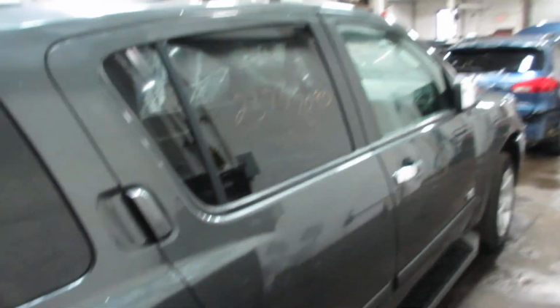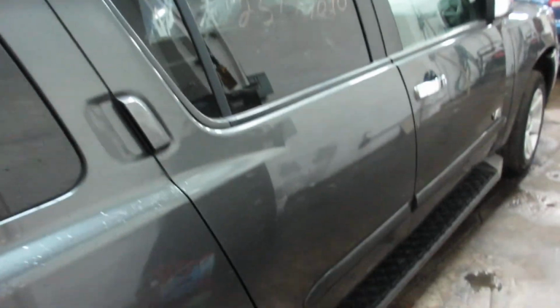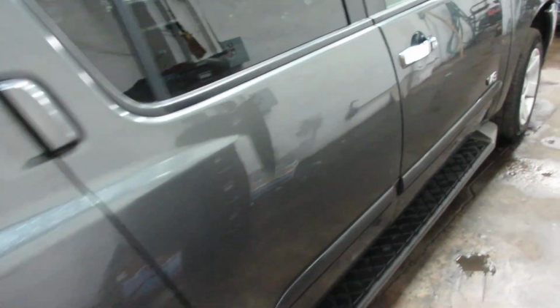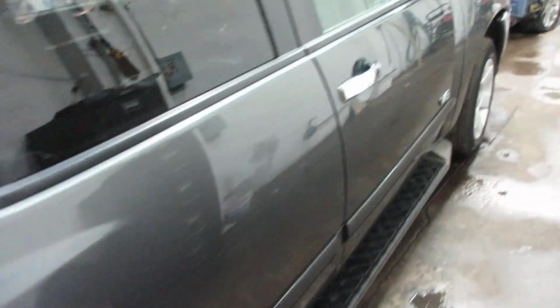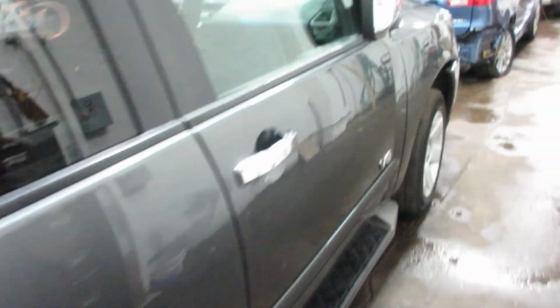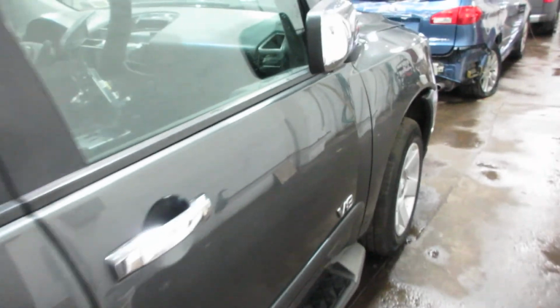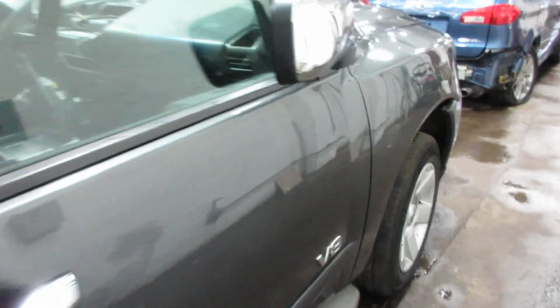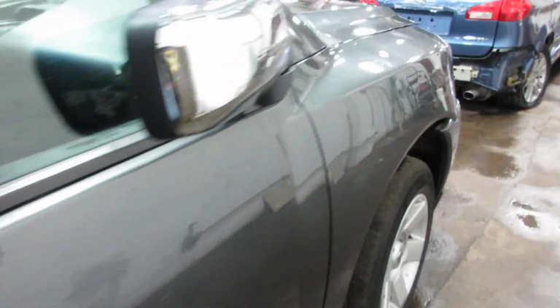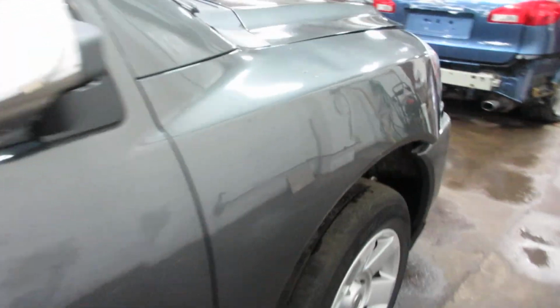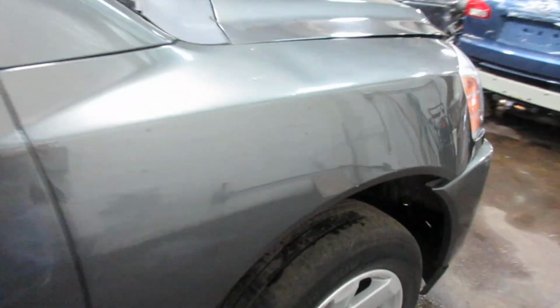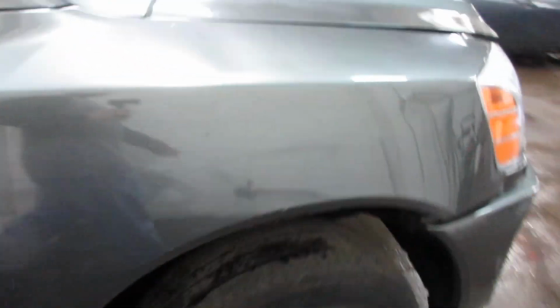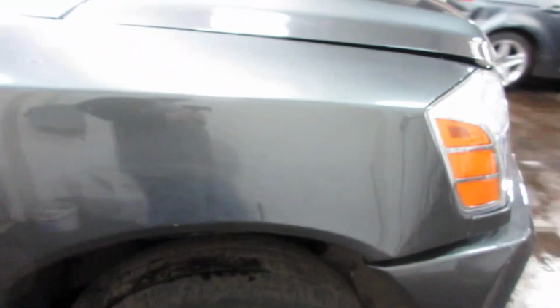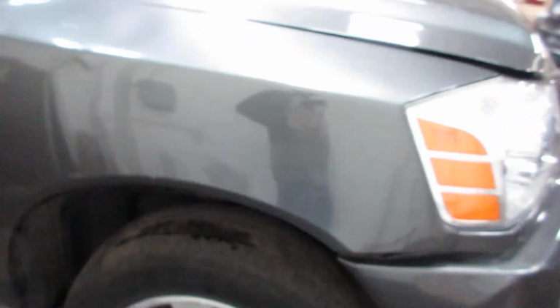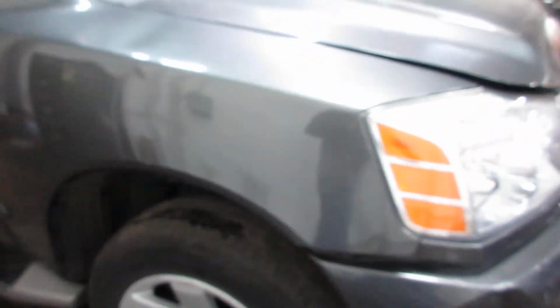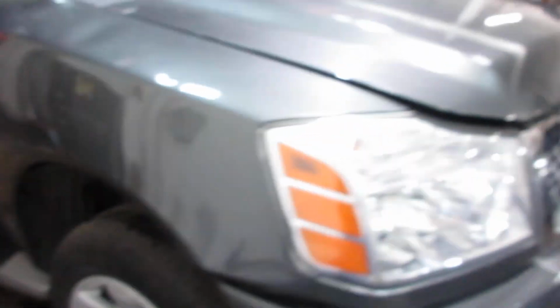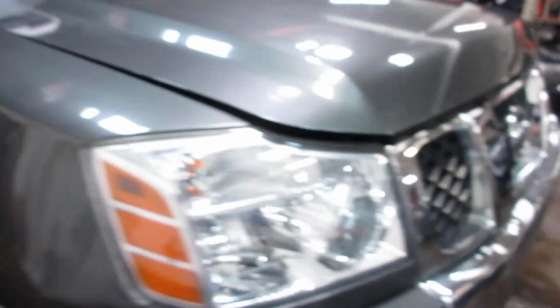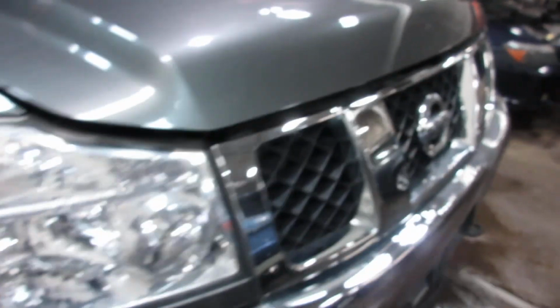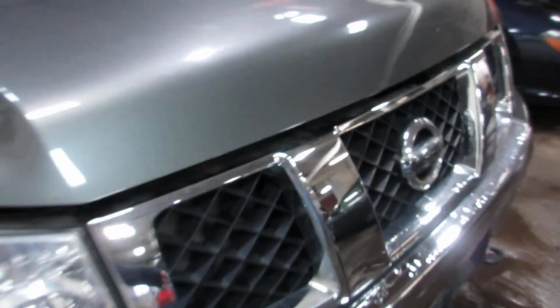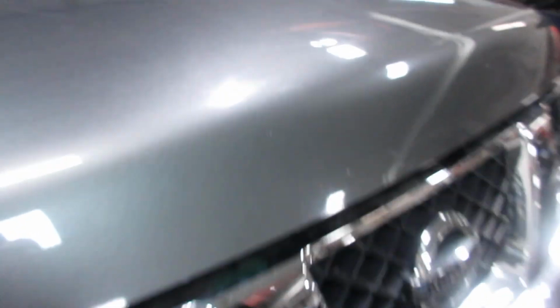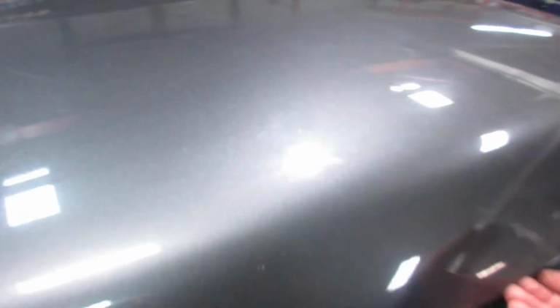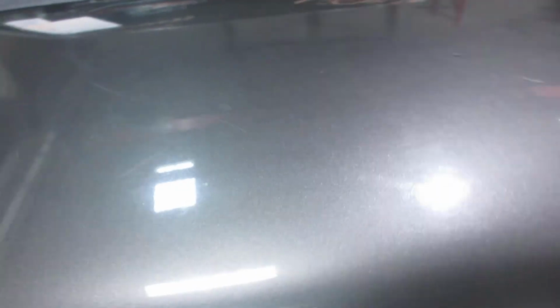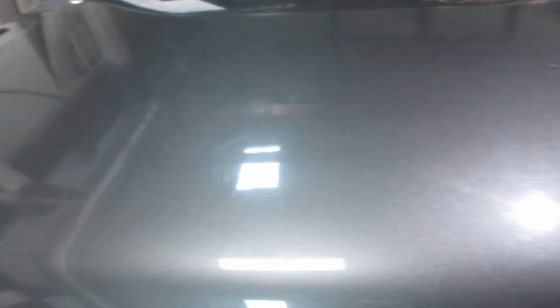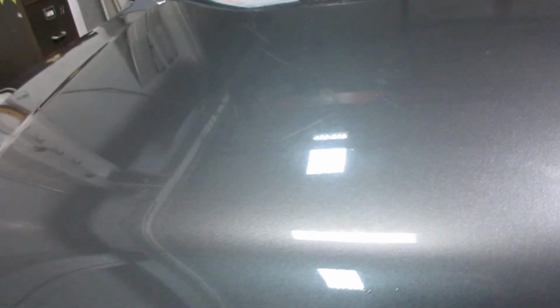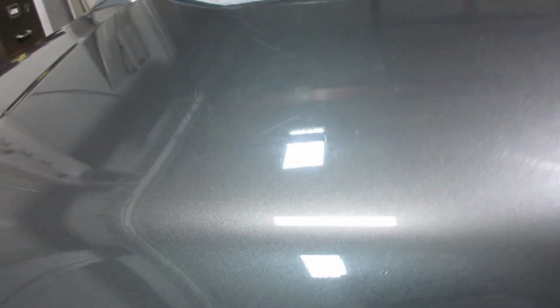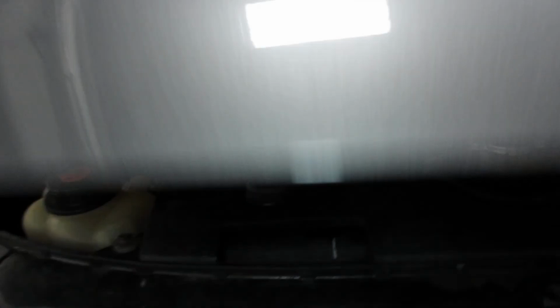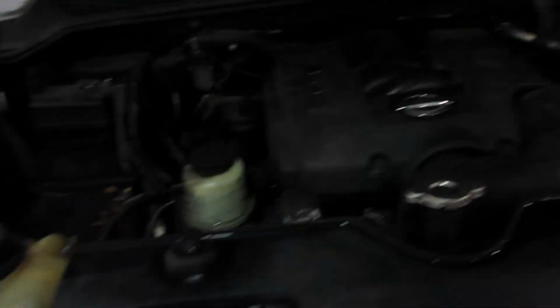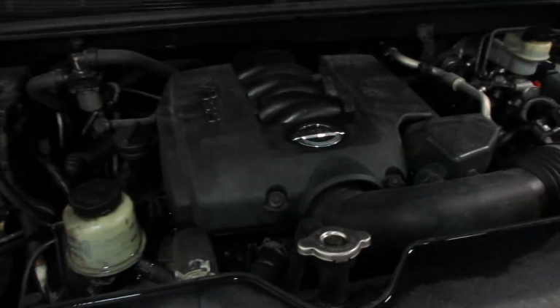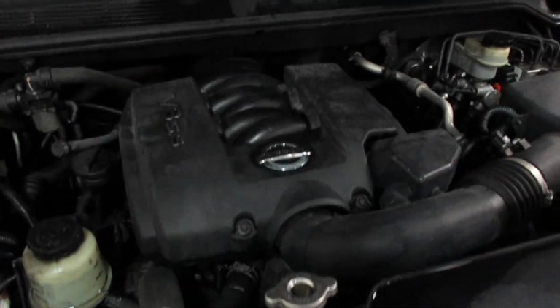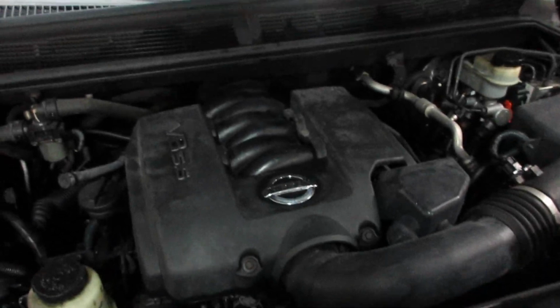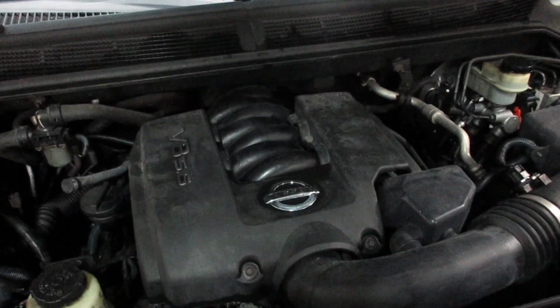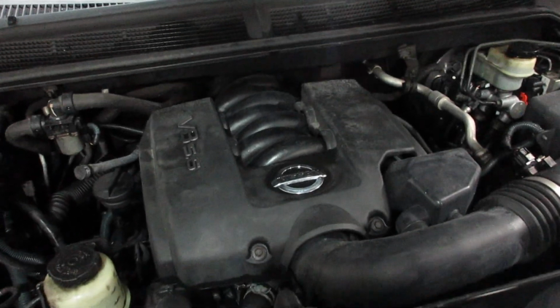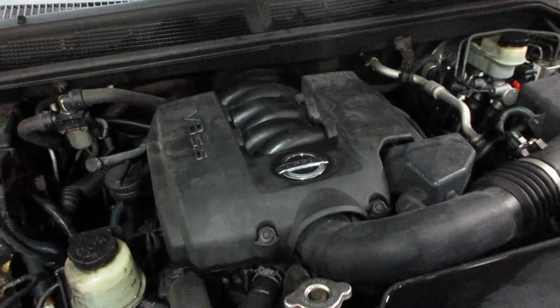Got nice doors. Come around the front here. Pop the hood open and see the engine — it's that 5.6 liter V8.